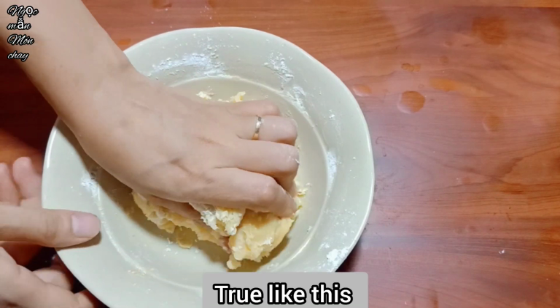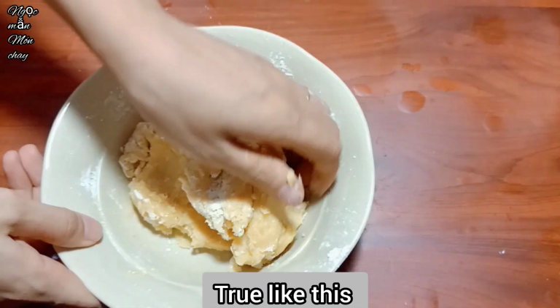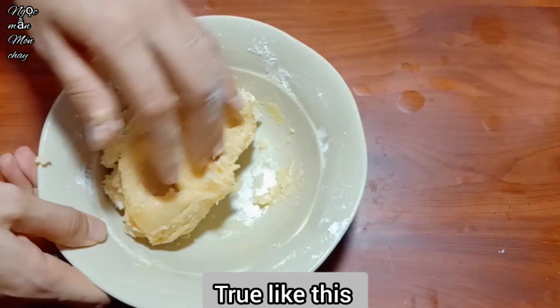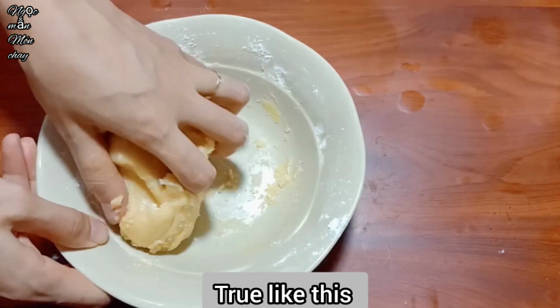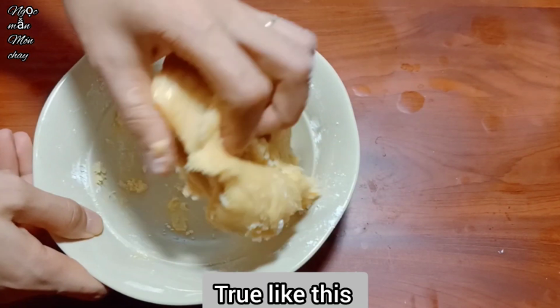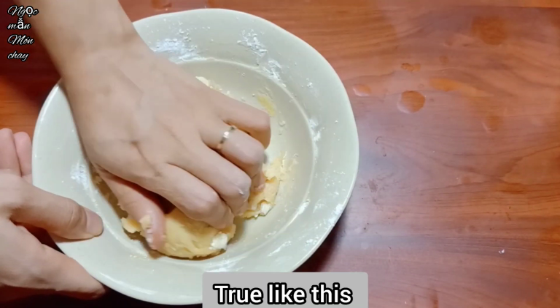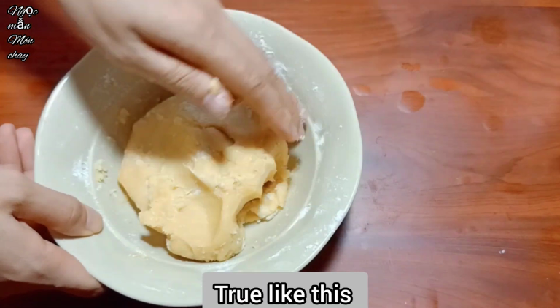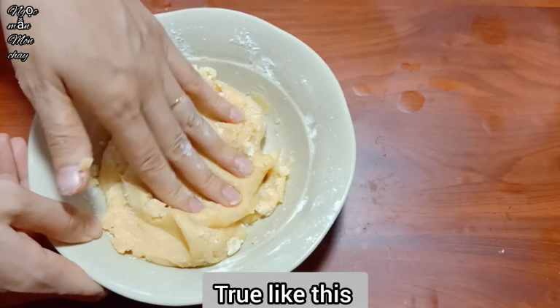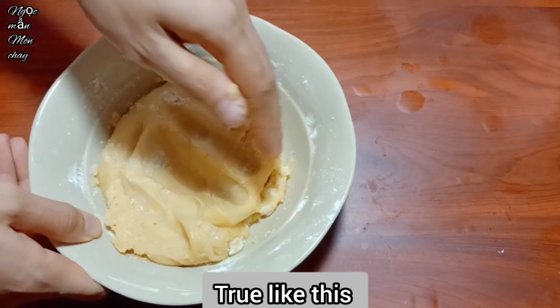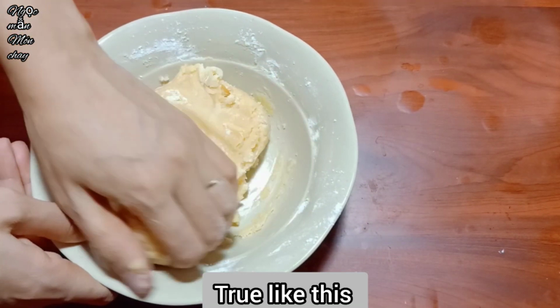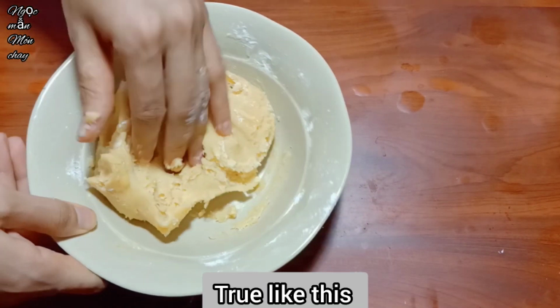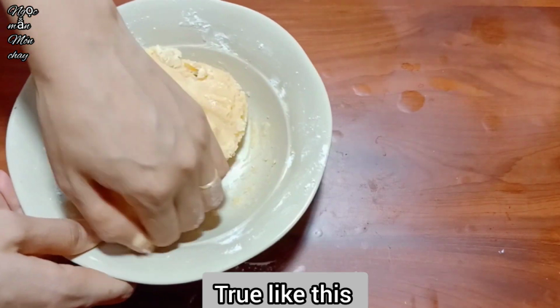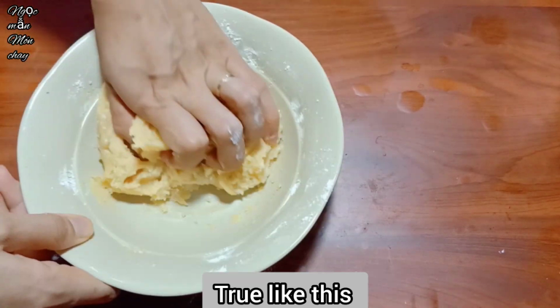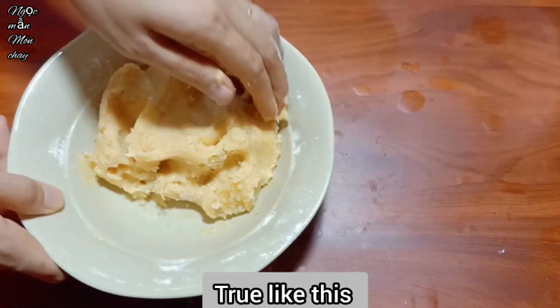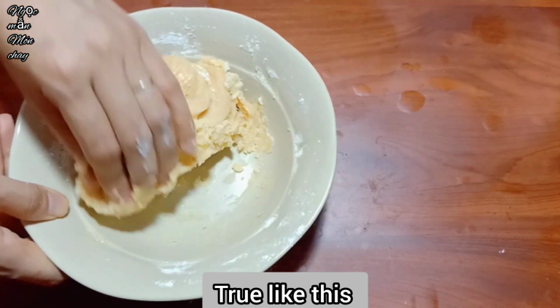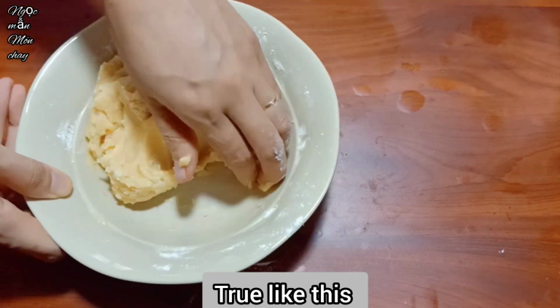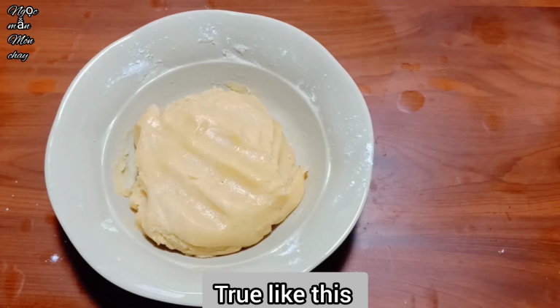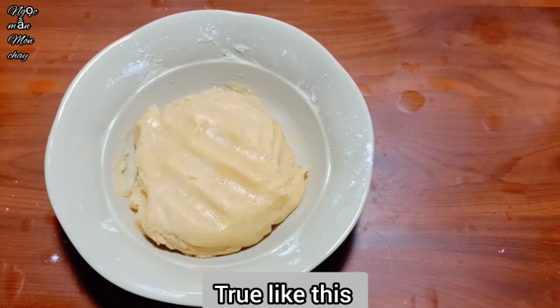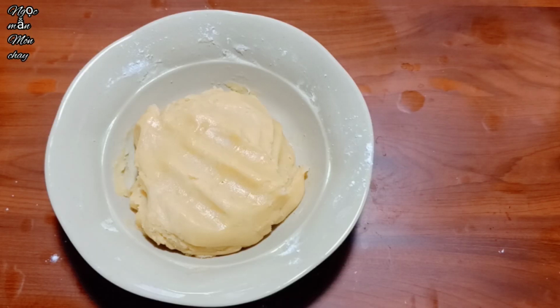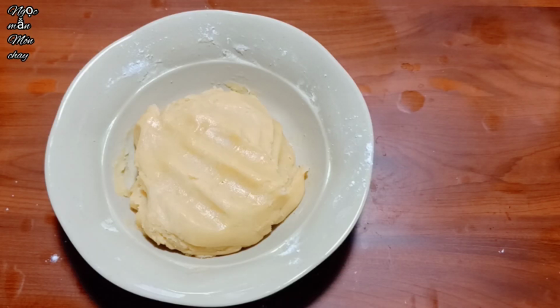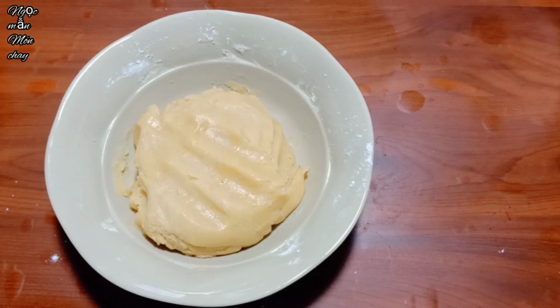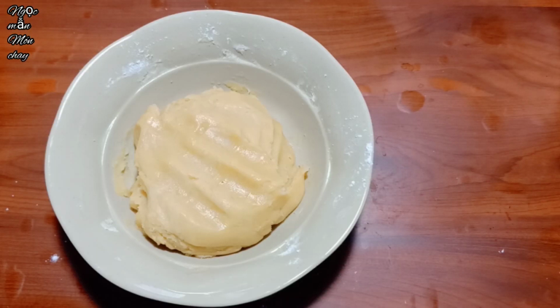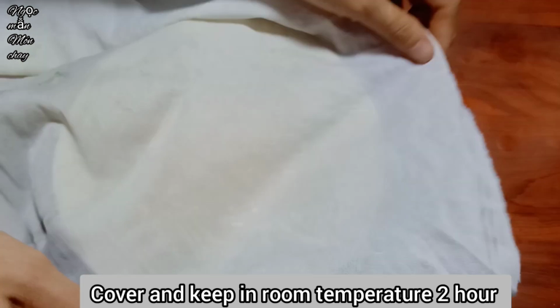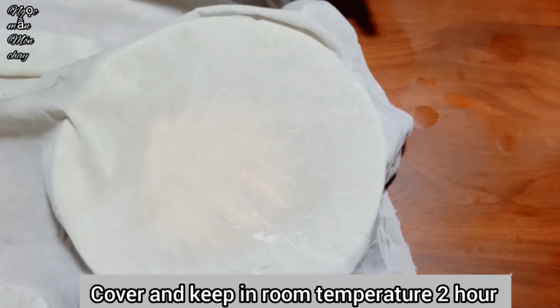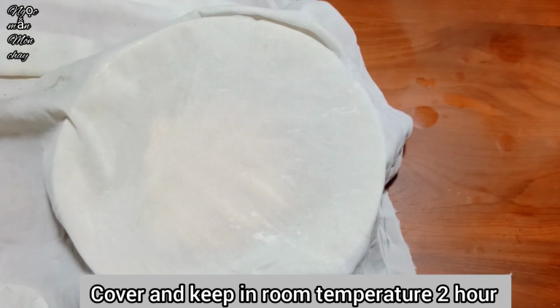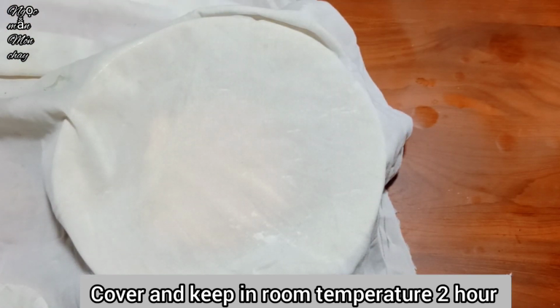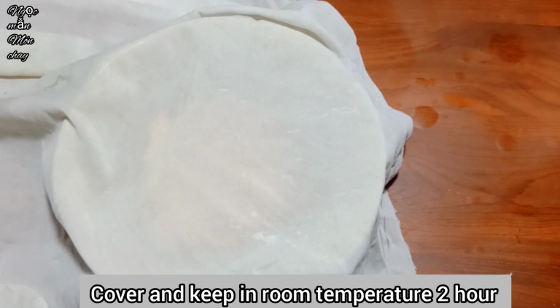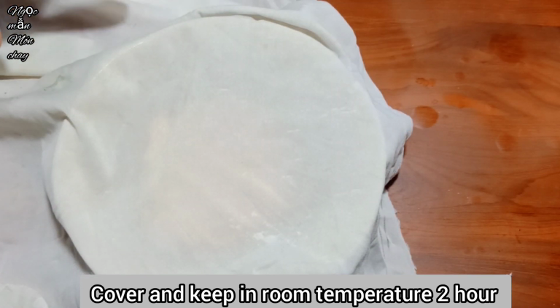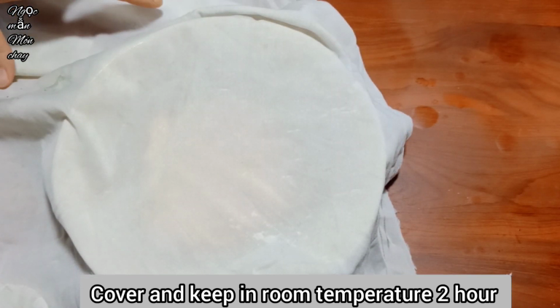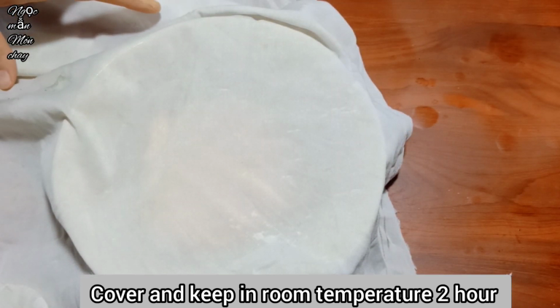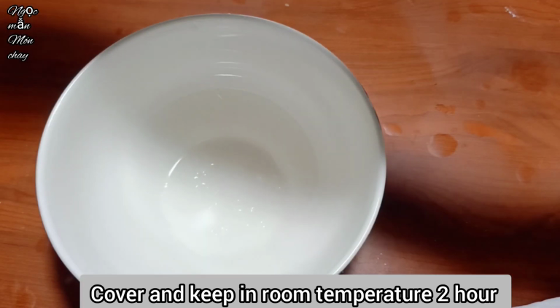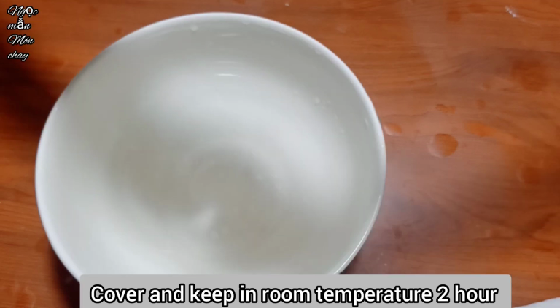Once the mixture is smooth and well combined like this, let it rest for 2 hours. Remember to cover it so the surface doesn't dry out. Now we'll prepare the filling.